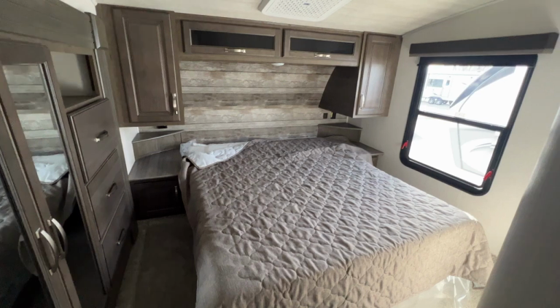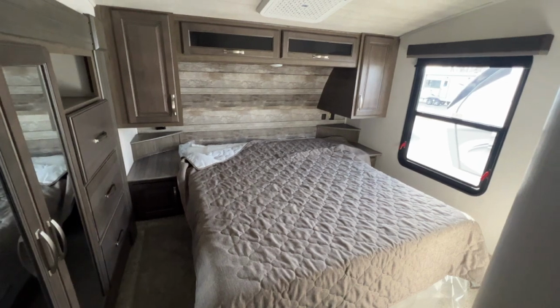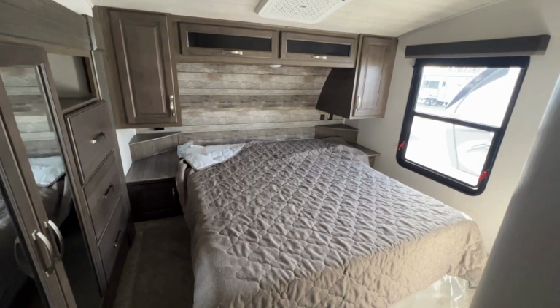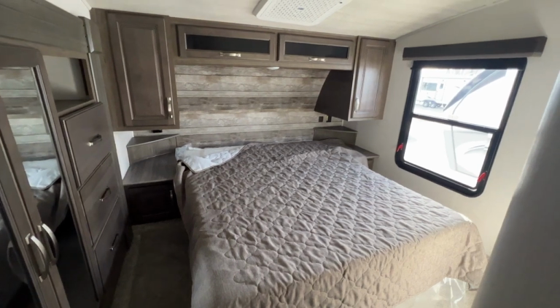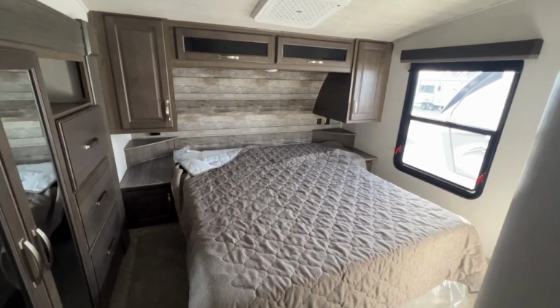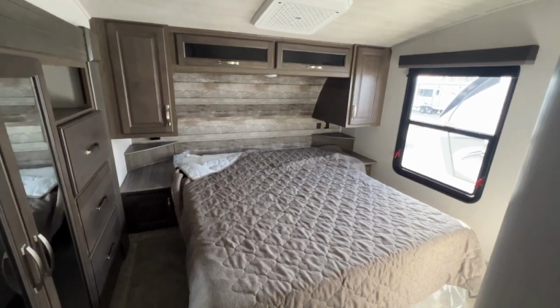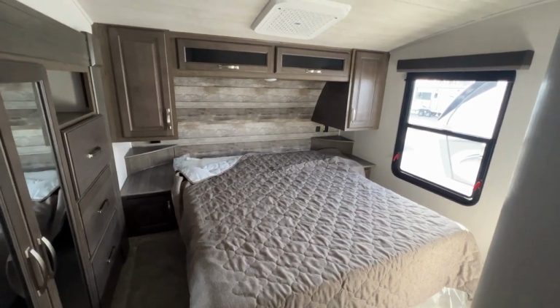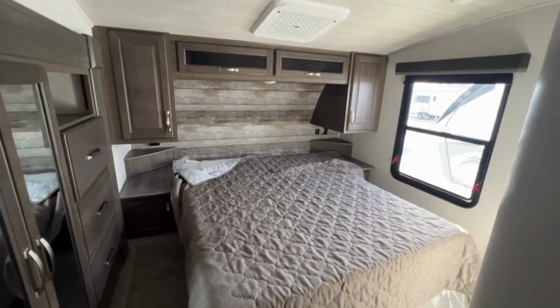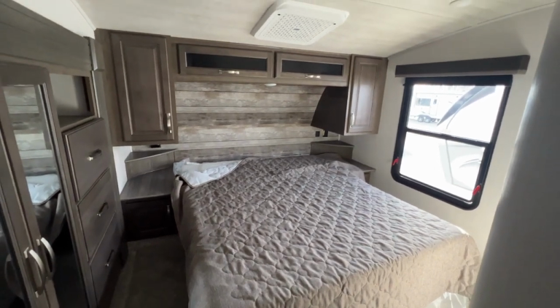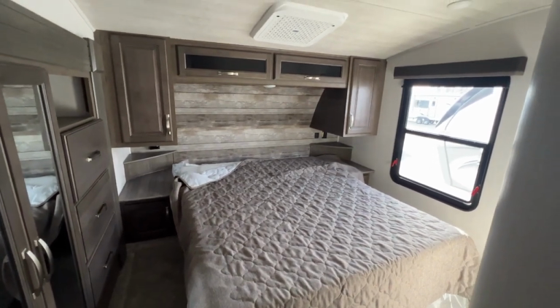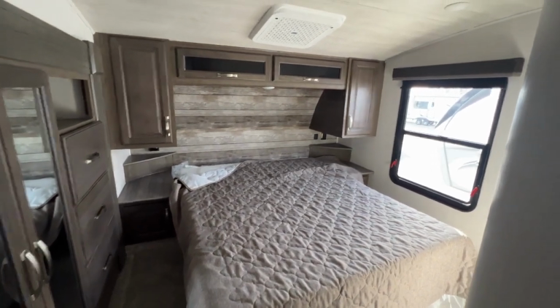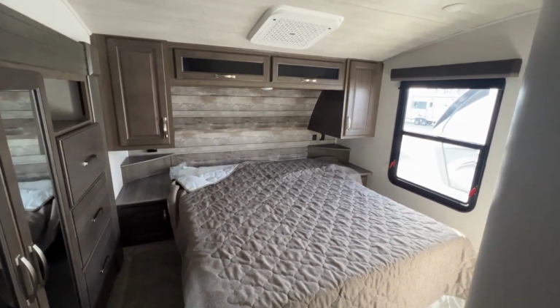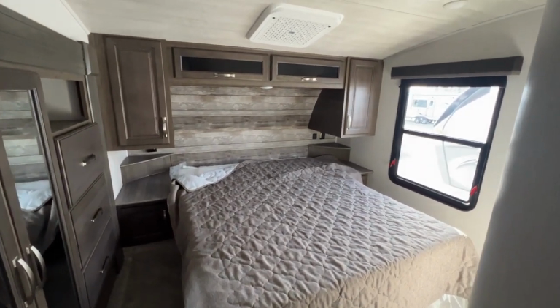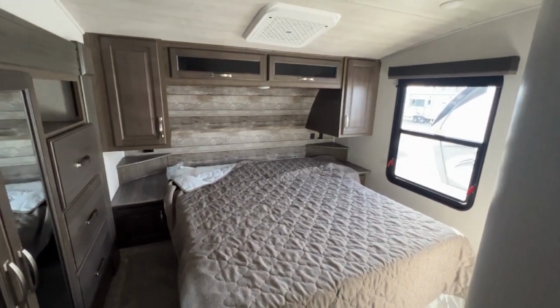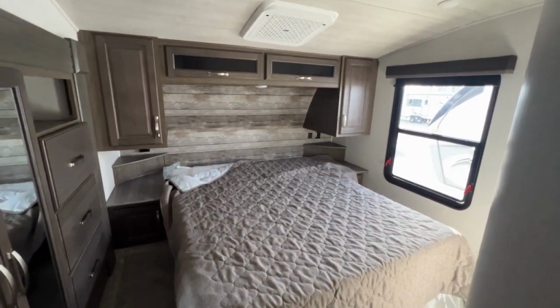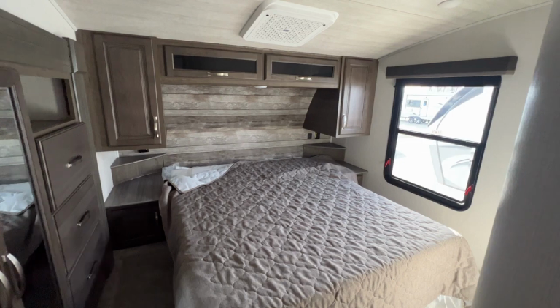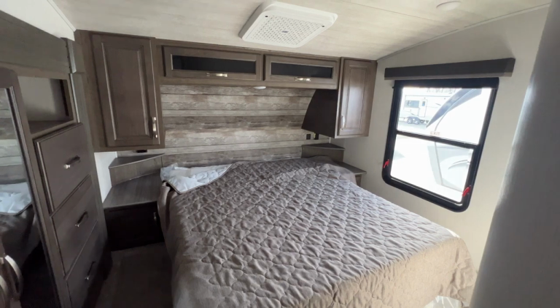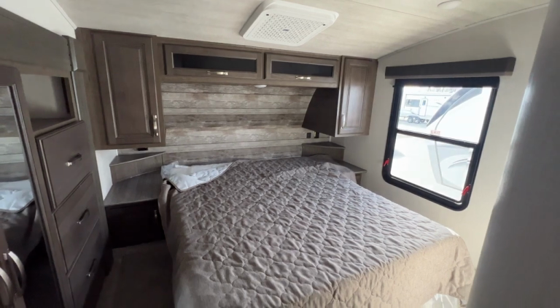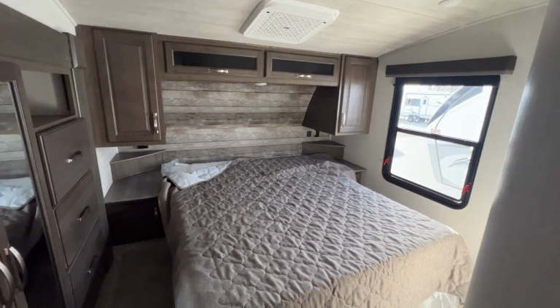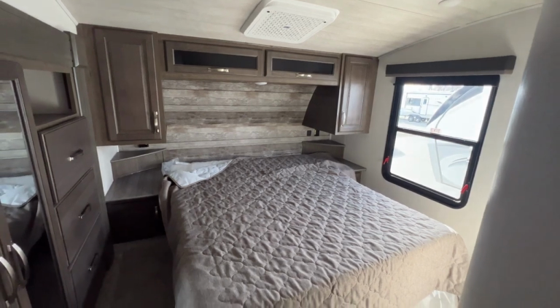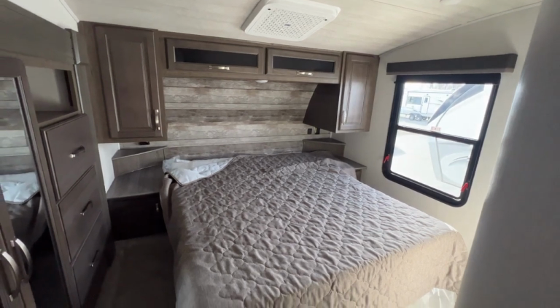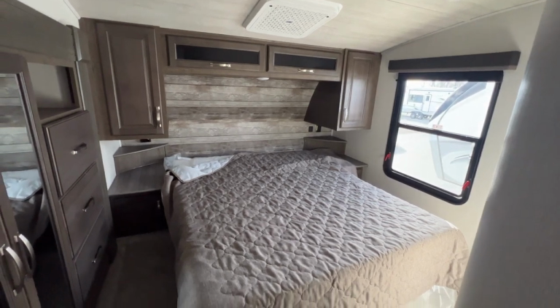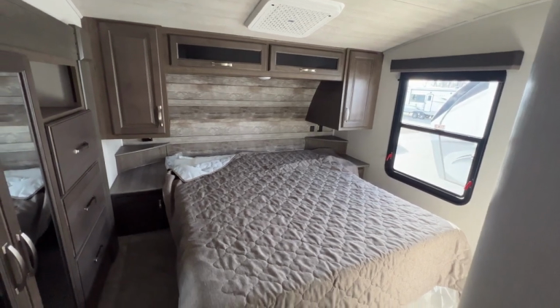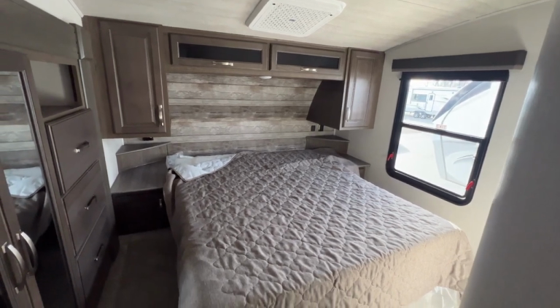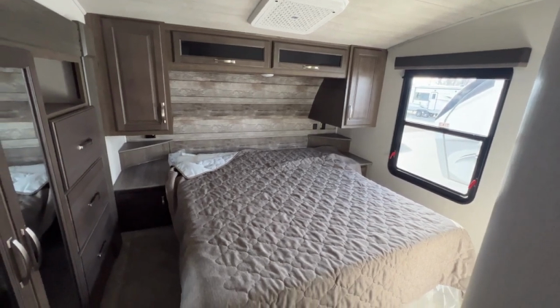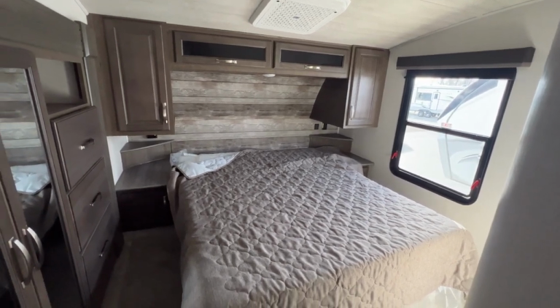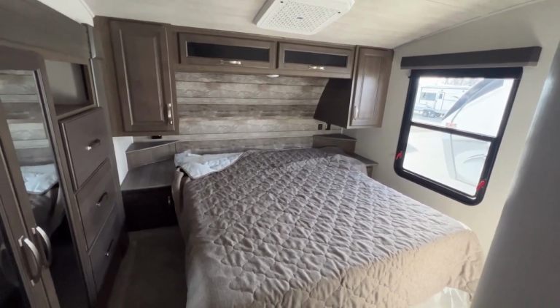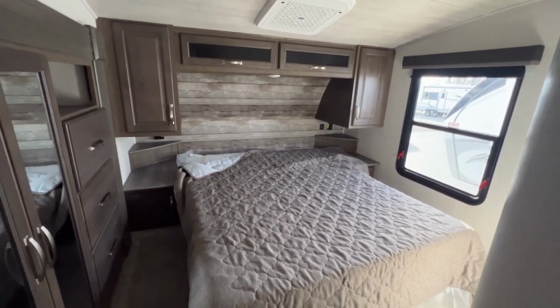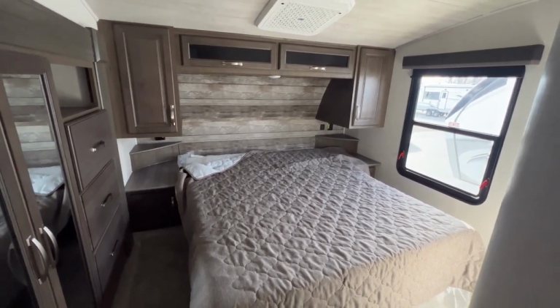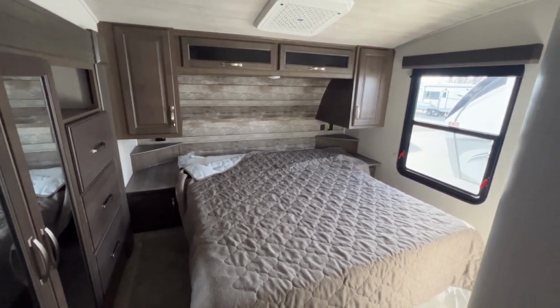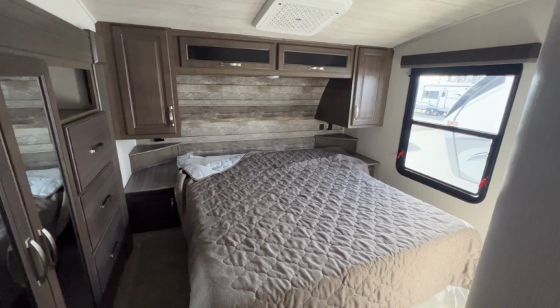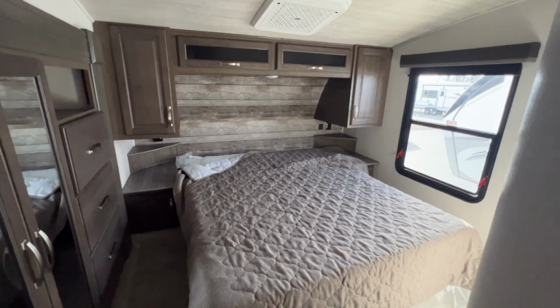Hey guys, I'm standing here inside a 2023 Cougar half-ton fifth wheel. This is a 29BHL — pretty unique floor plan. I think you guys are going to love it.